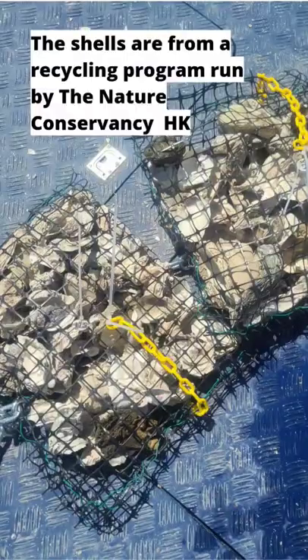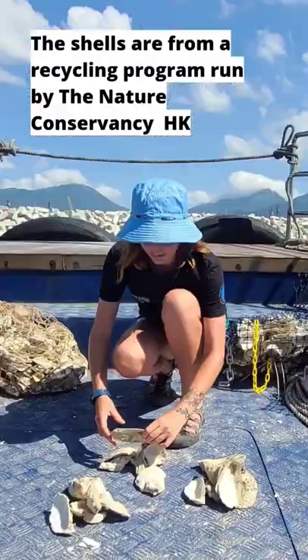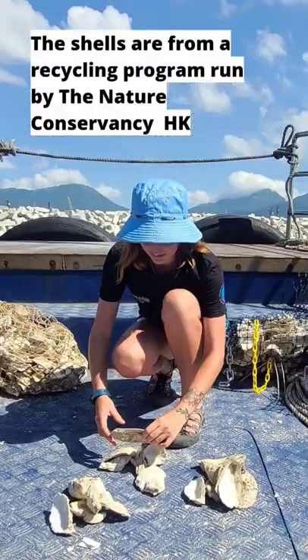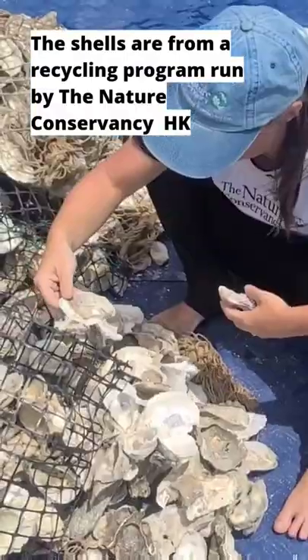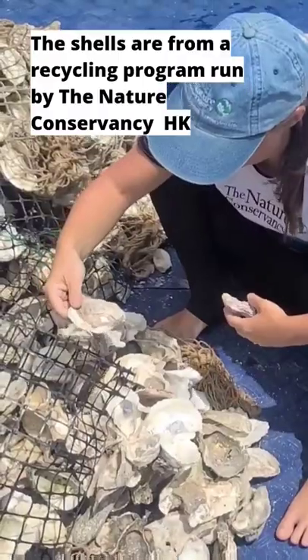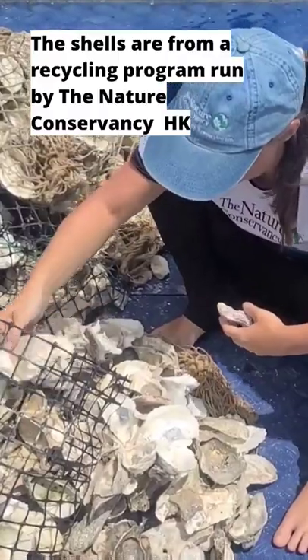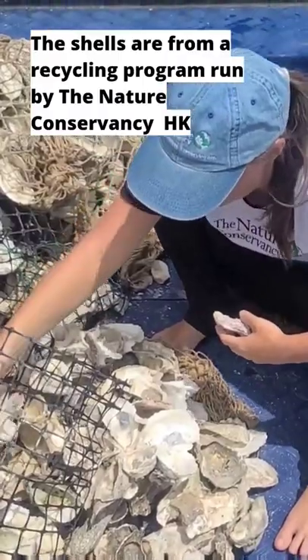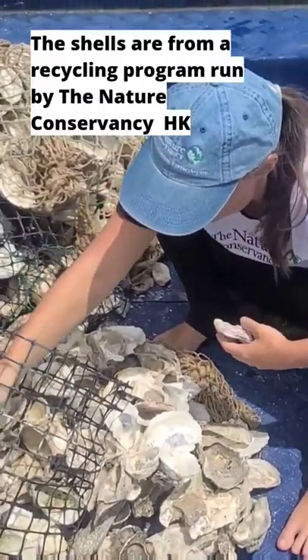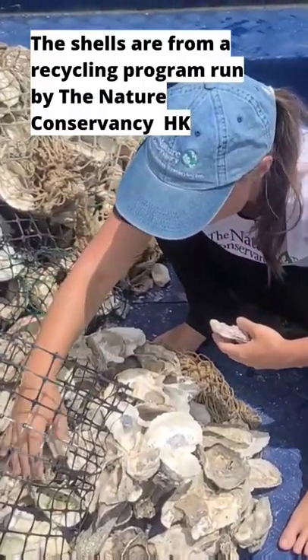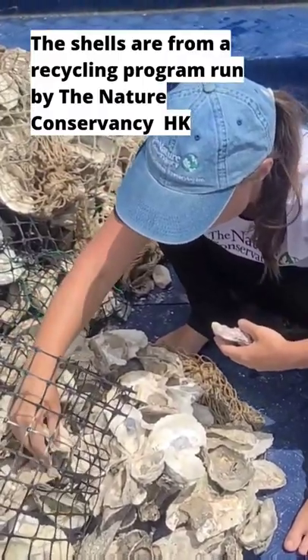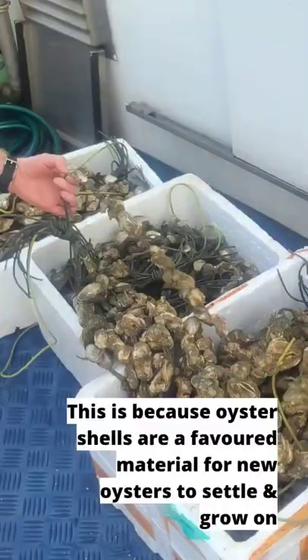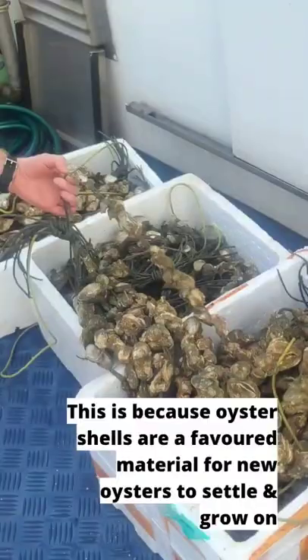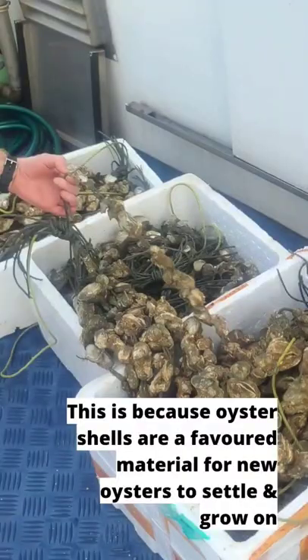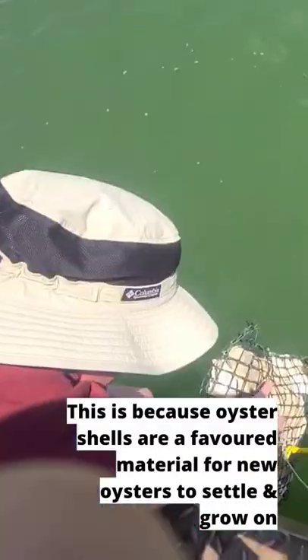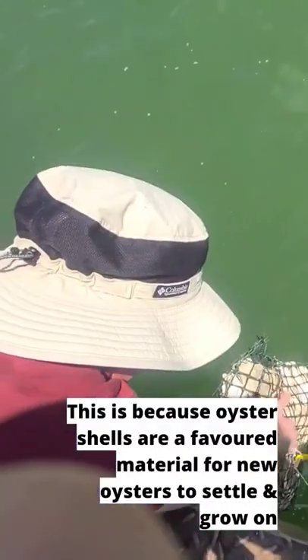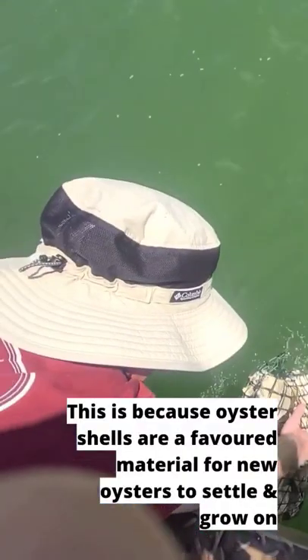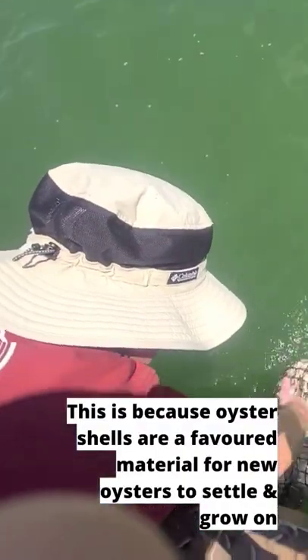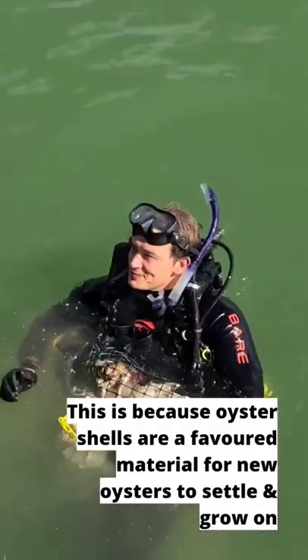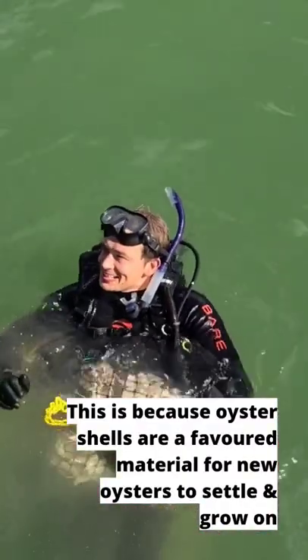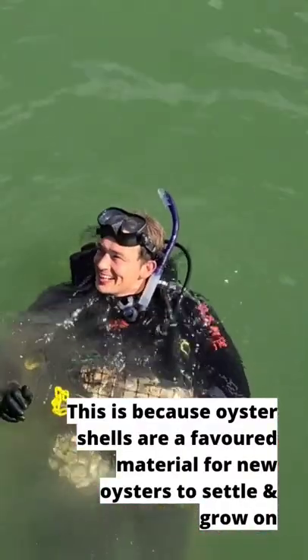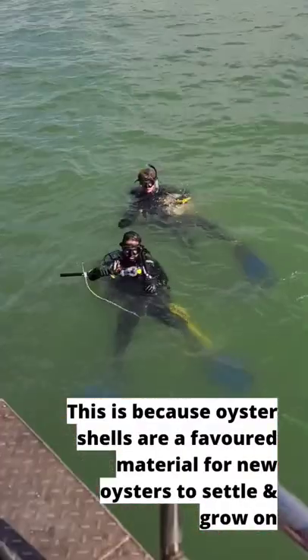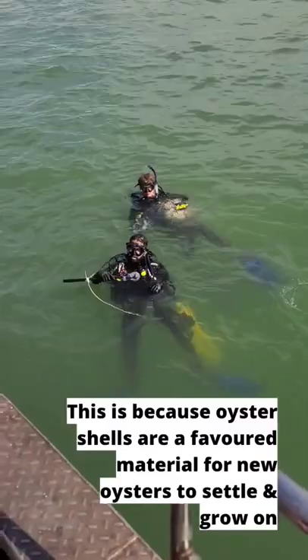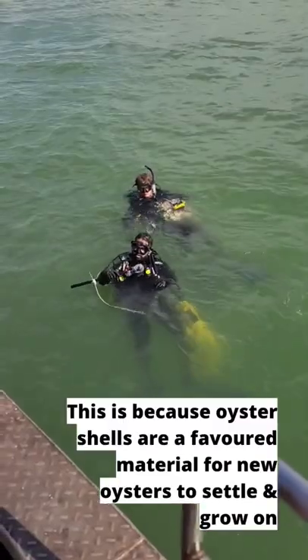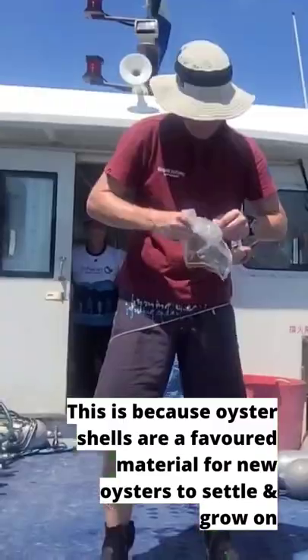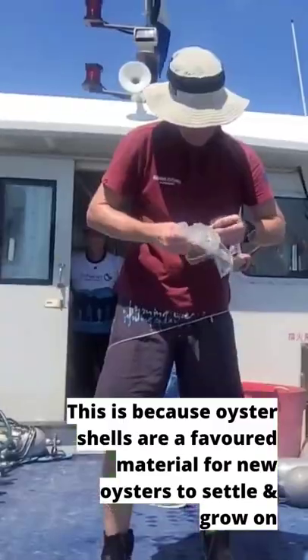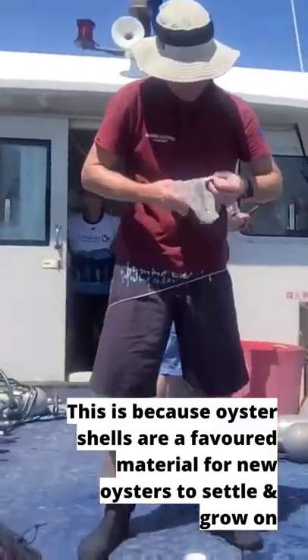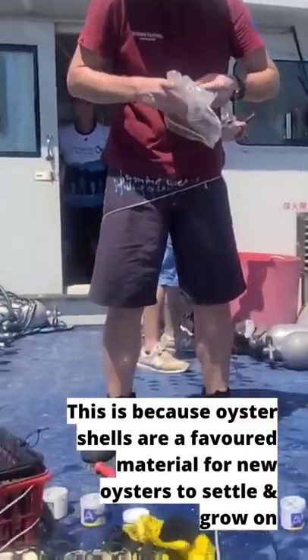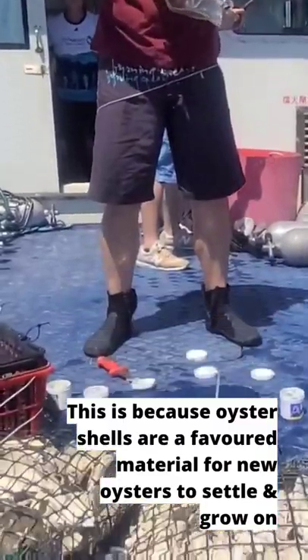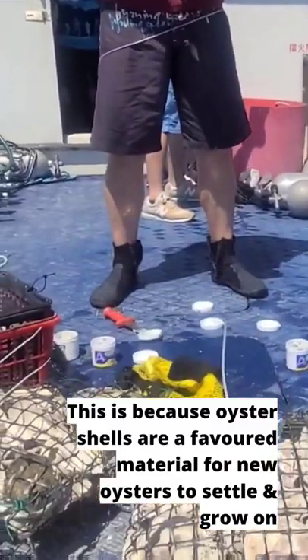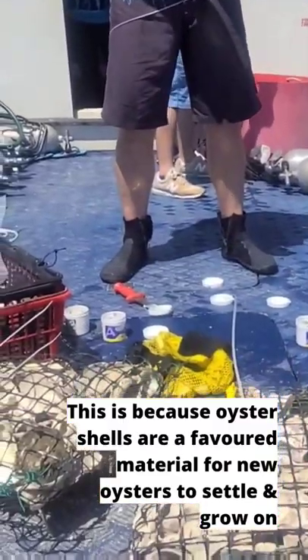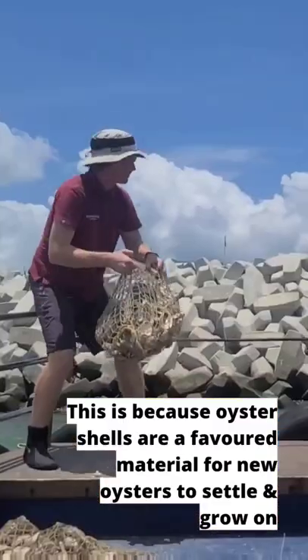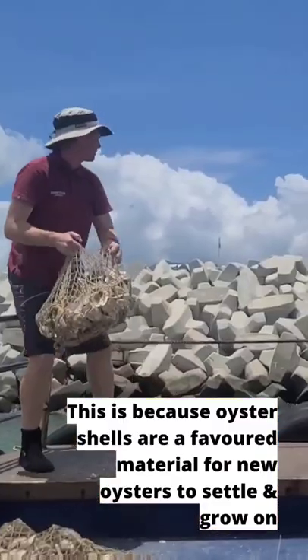The shells are from a recycling programme run by the Nature Conservancy in Hong Kong, because oyster shells are our favoured material for new oysters to settle and grow on.